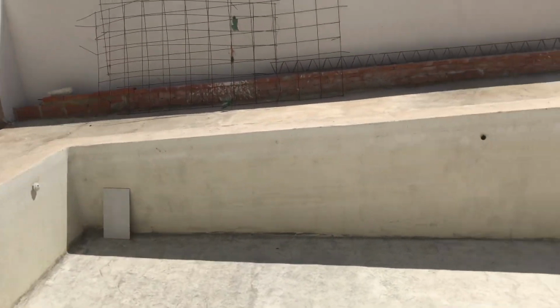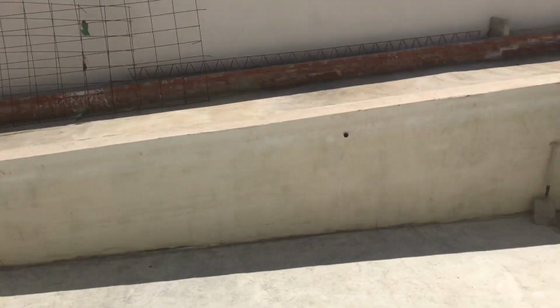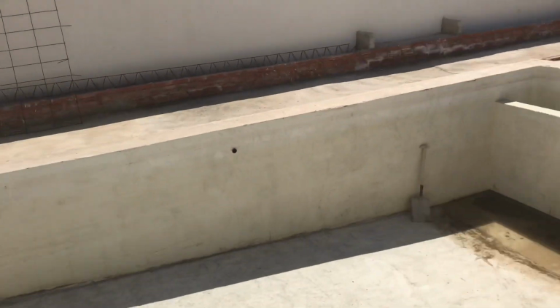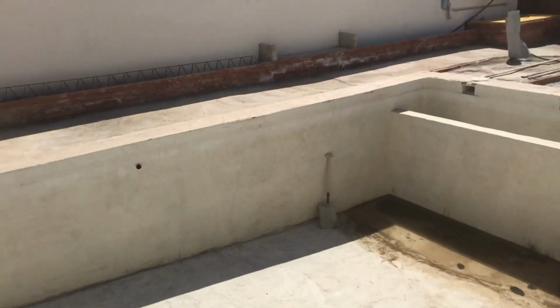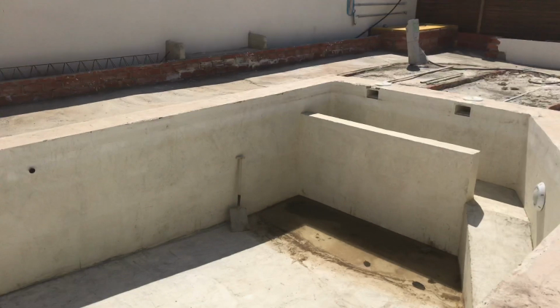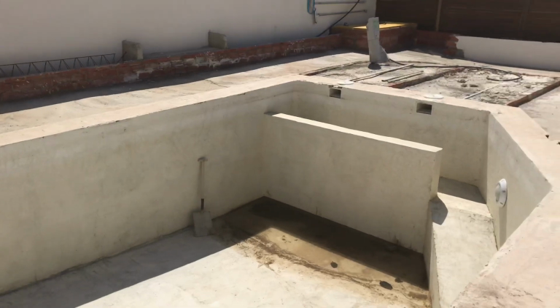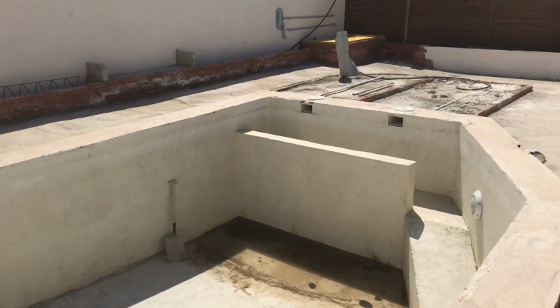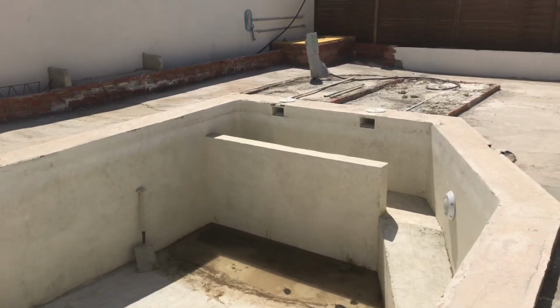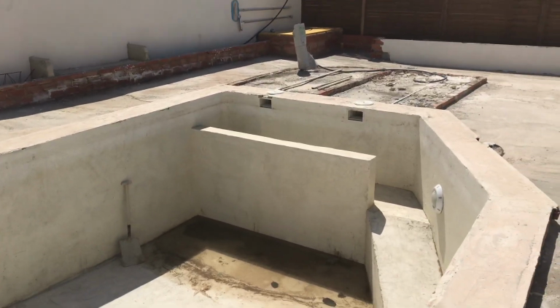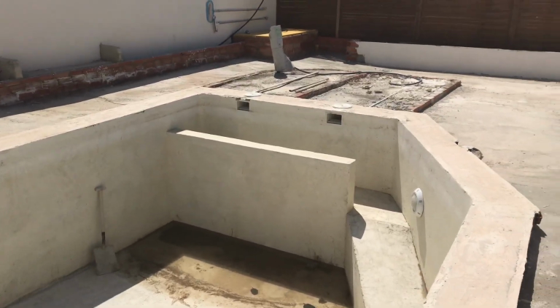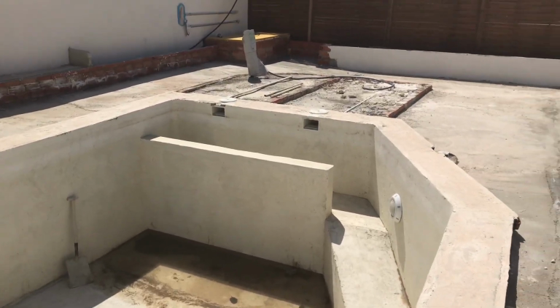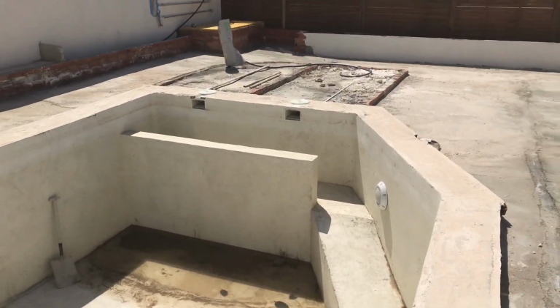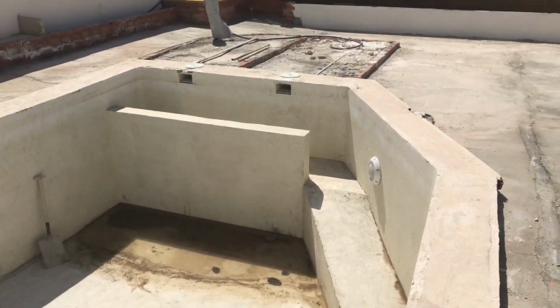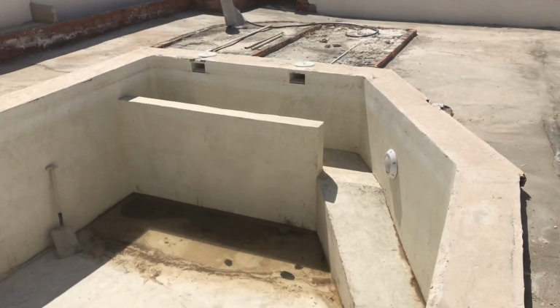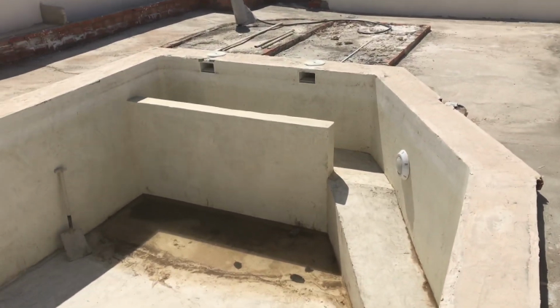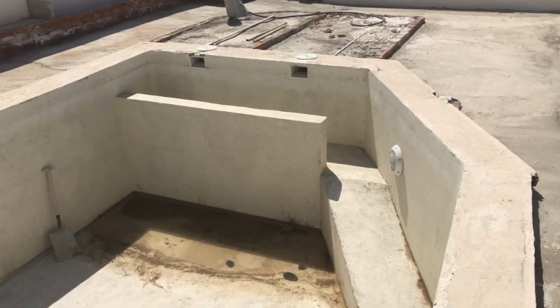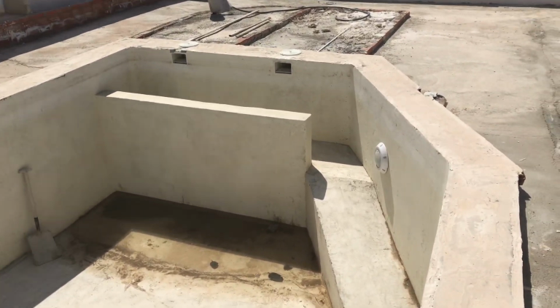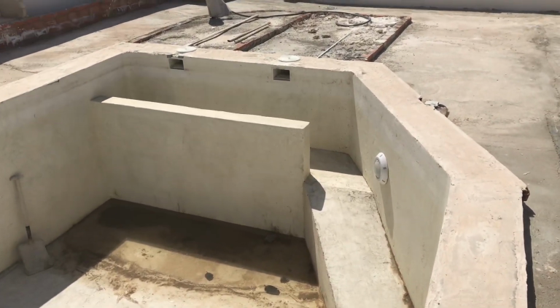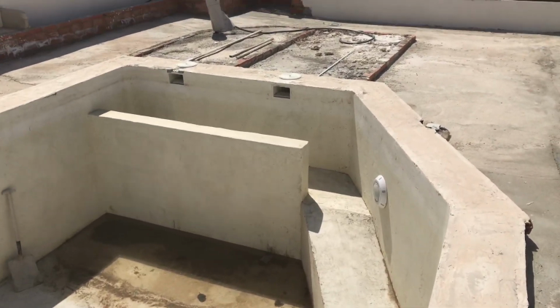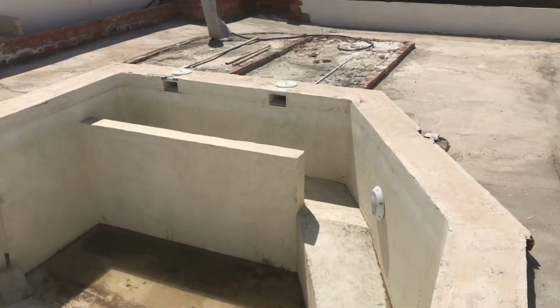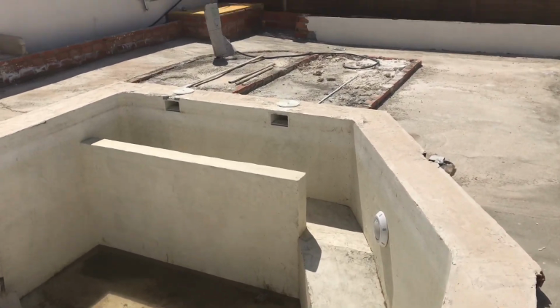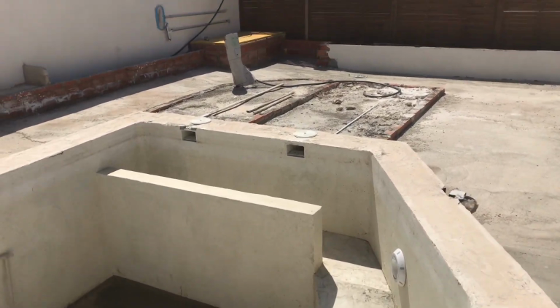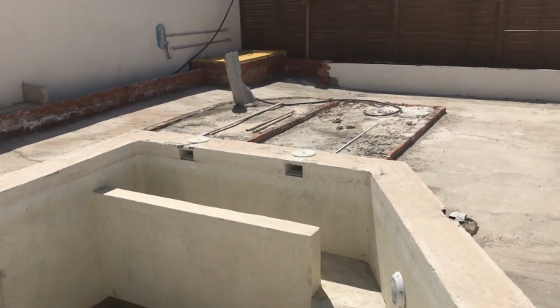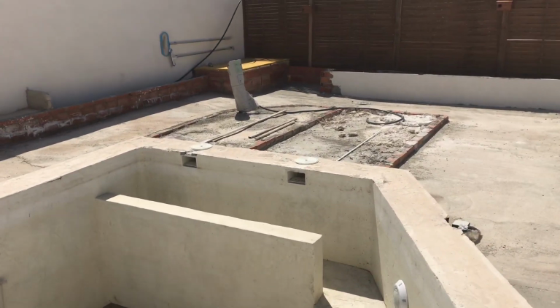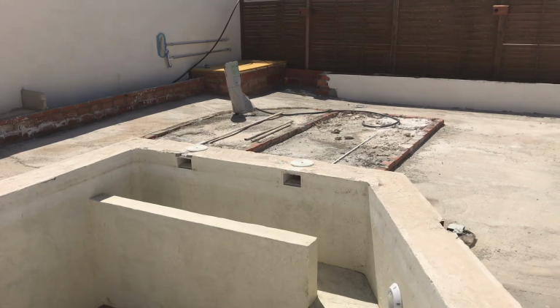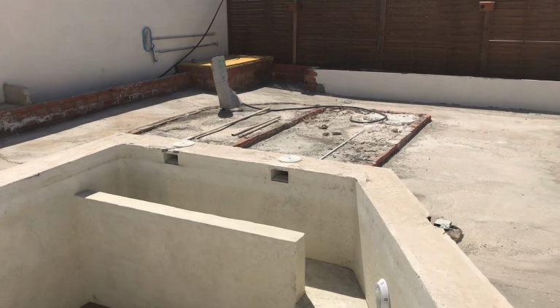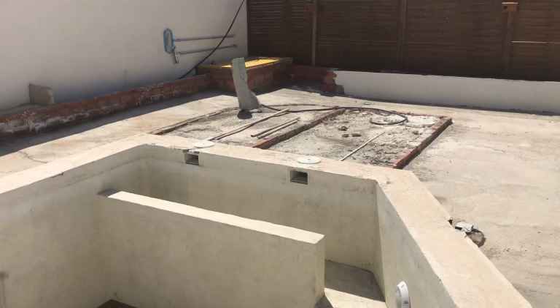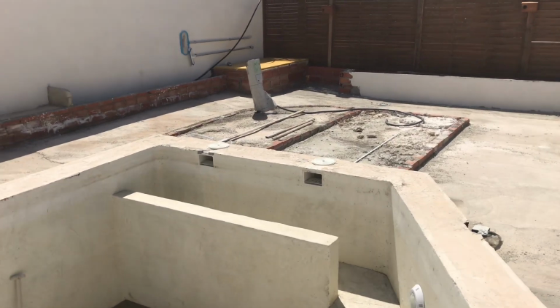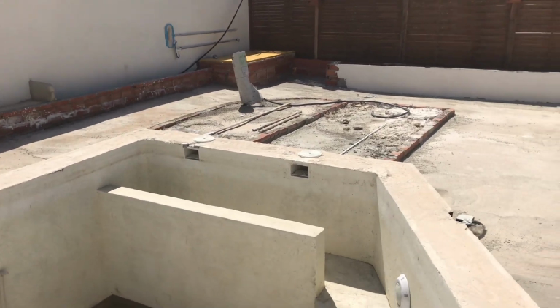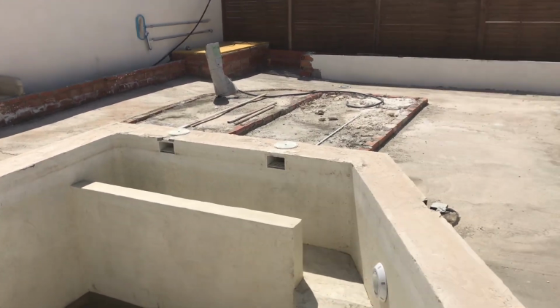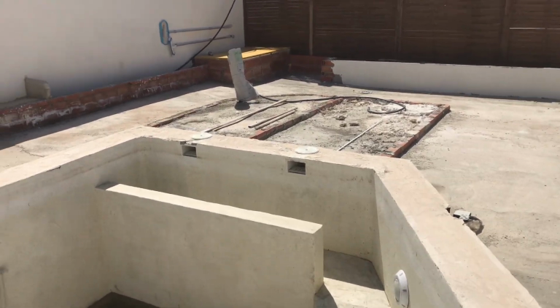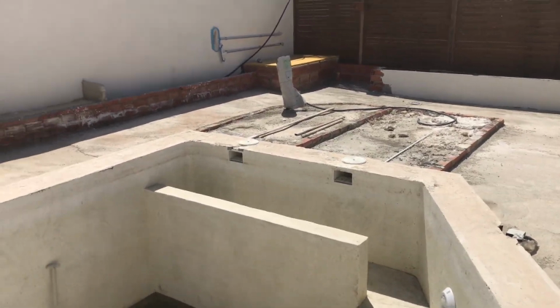So I'm going to start tiling it this week, just waiting for the tiles to come. That's the swim-up pool bar — you sit on that bar there, on that bank.